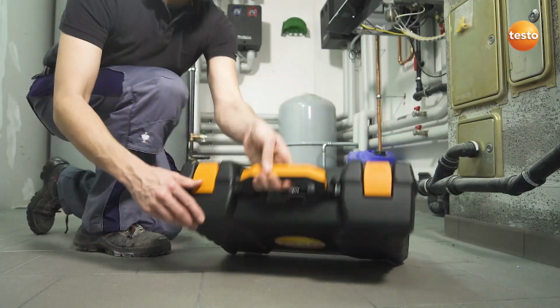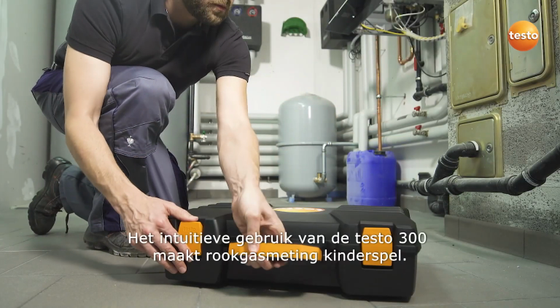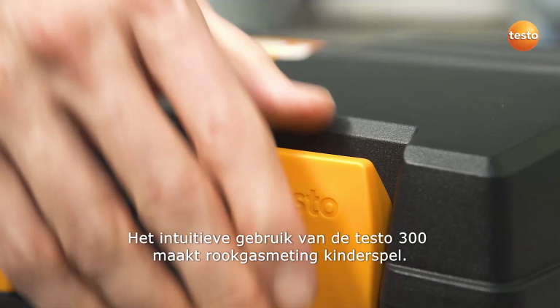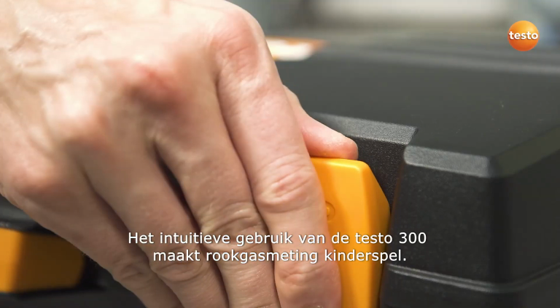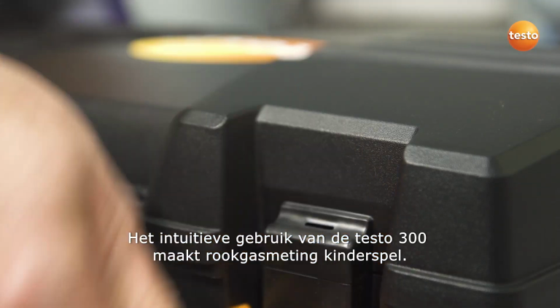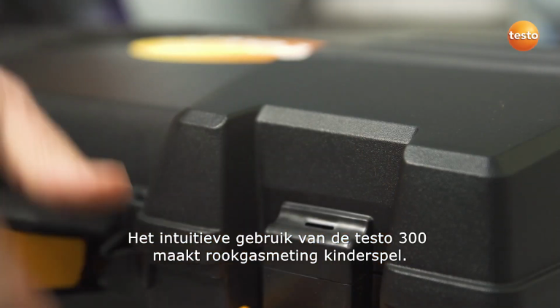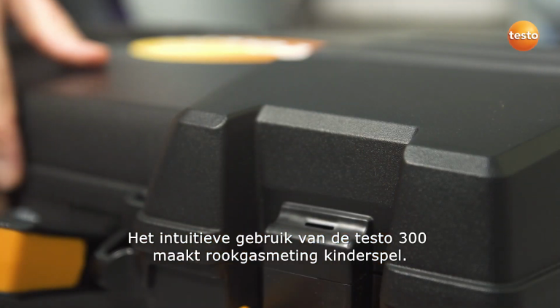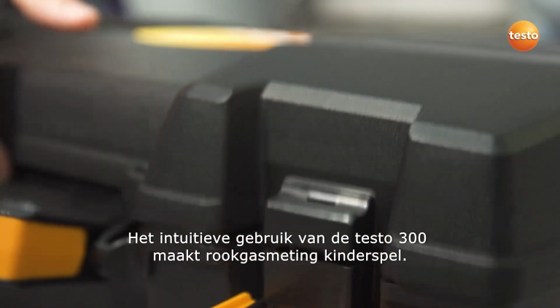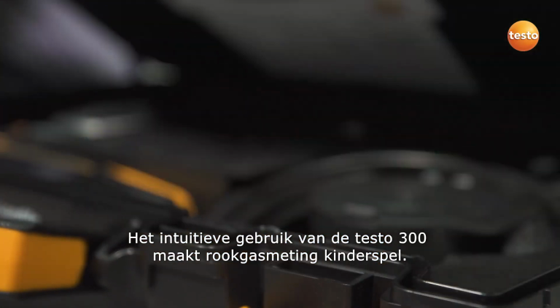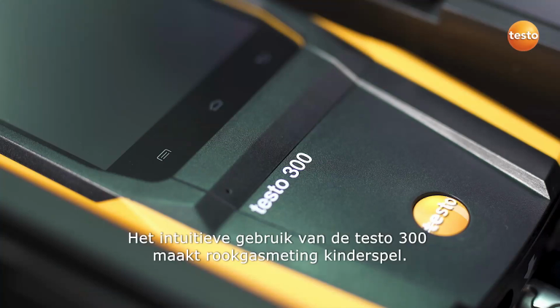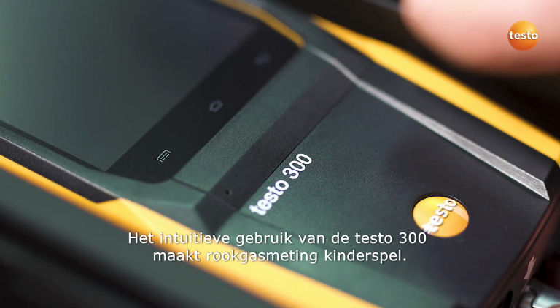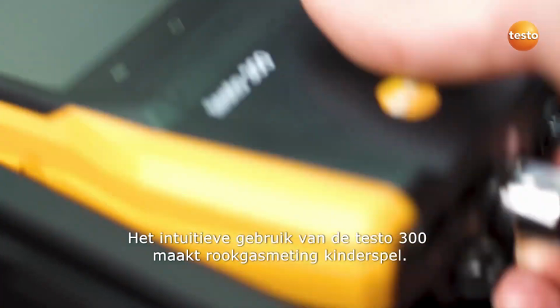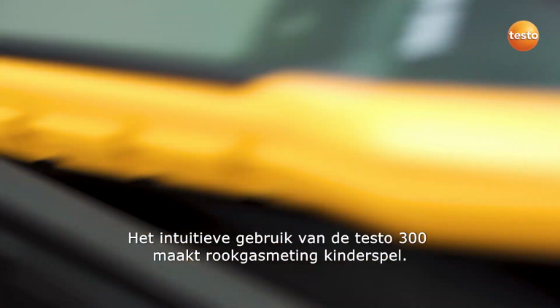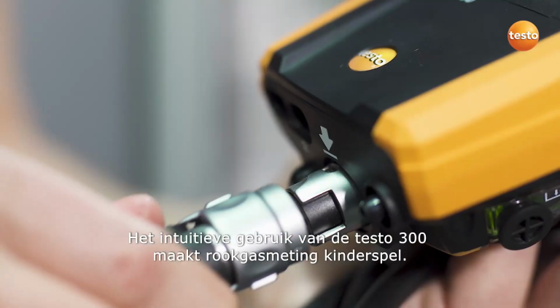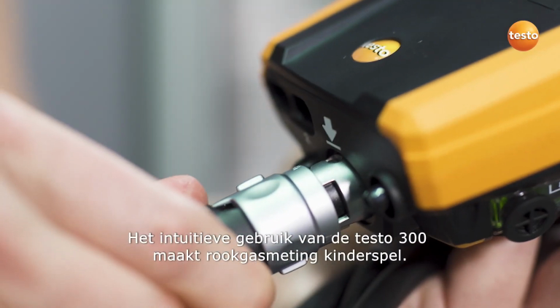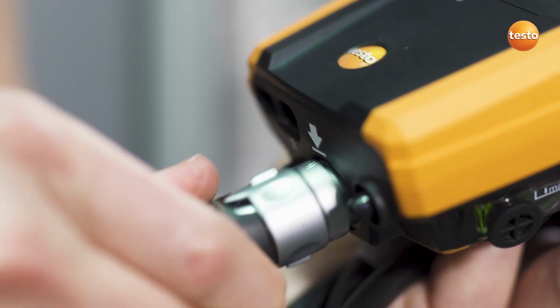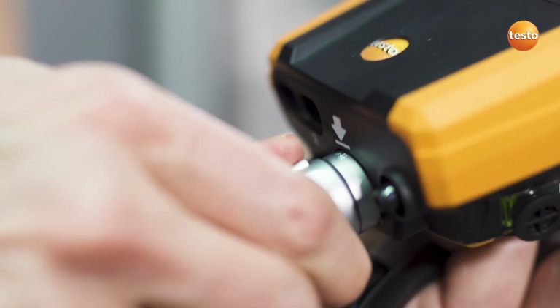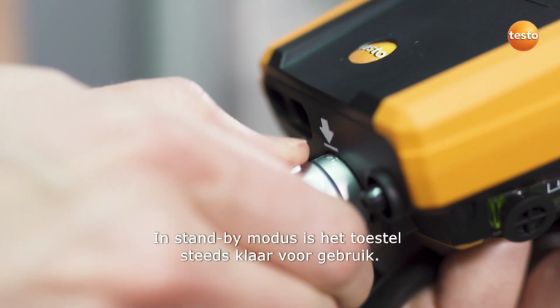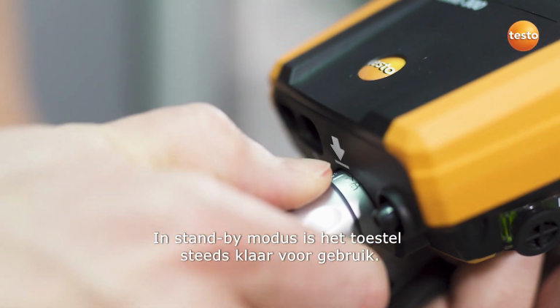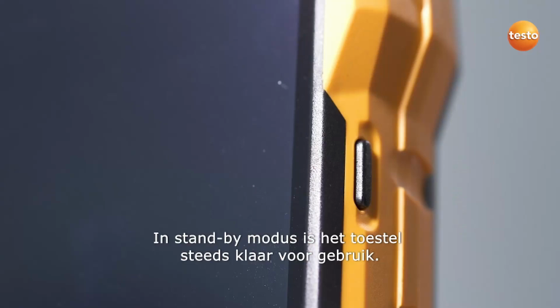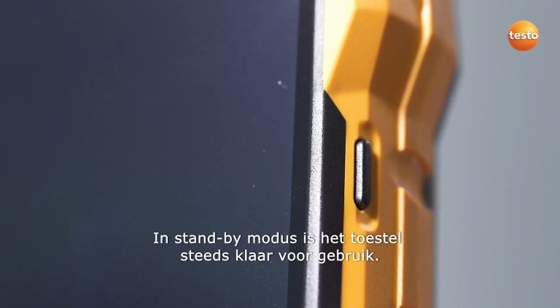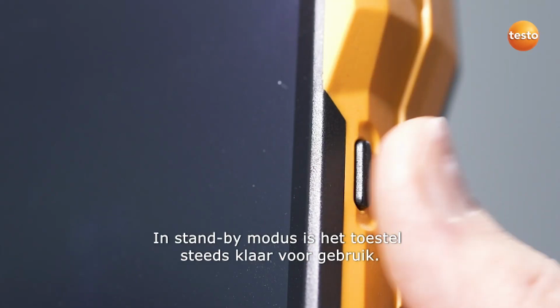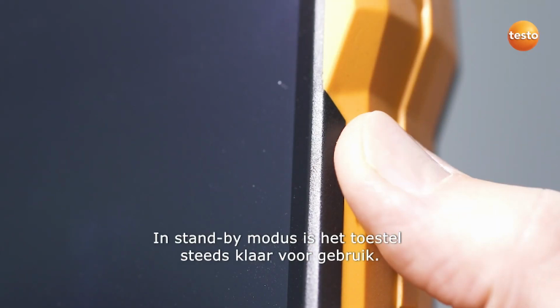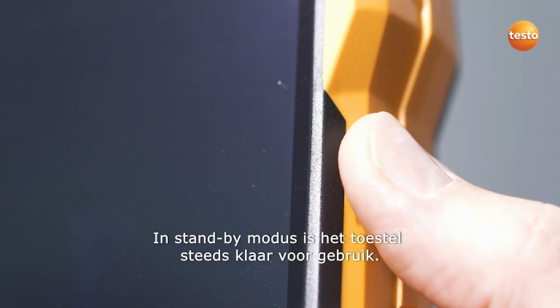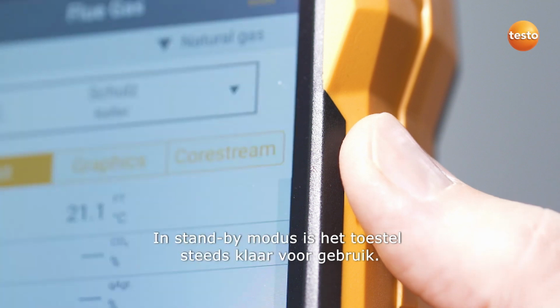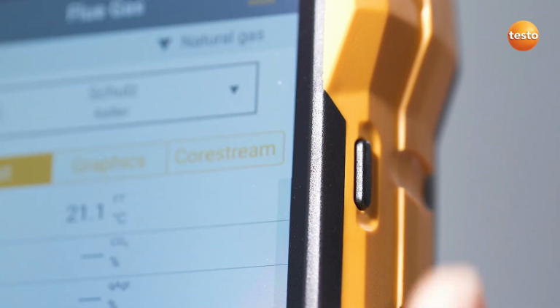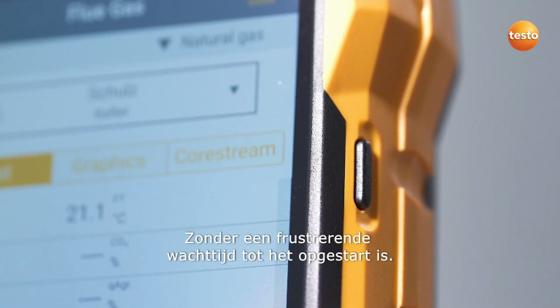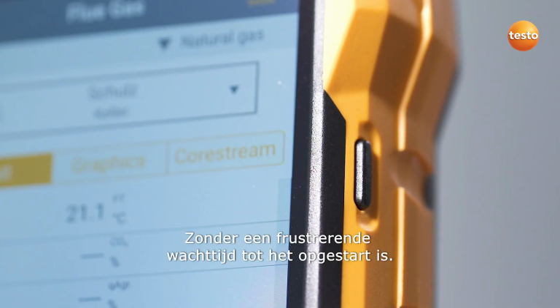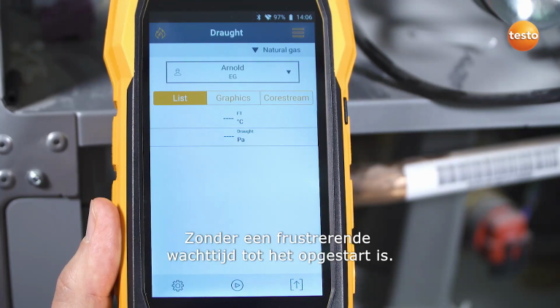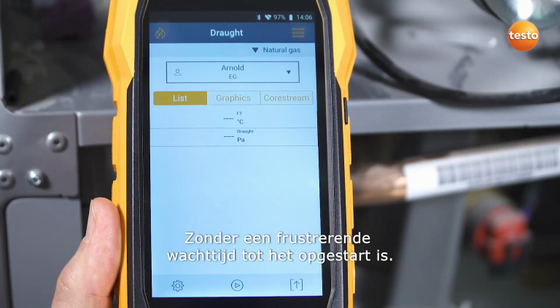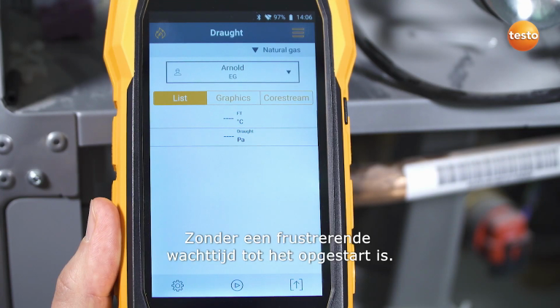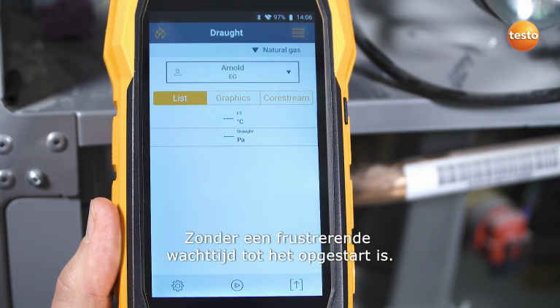The intuitive operation of the Testo 300 makes flue gas measurements child's play. In standby mode, it's immediately ready to go, without a frustrating wait while it starts up.